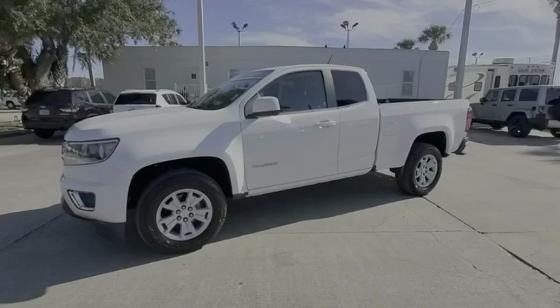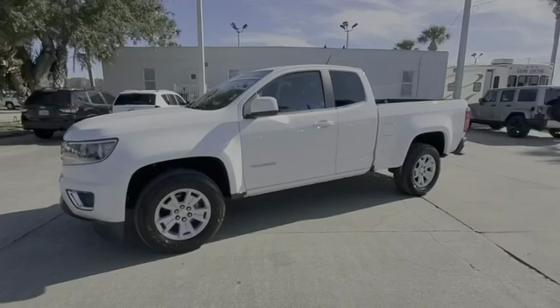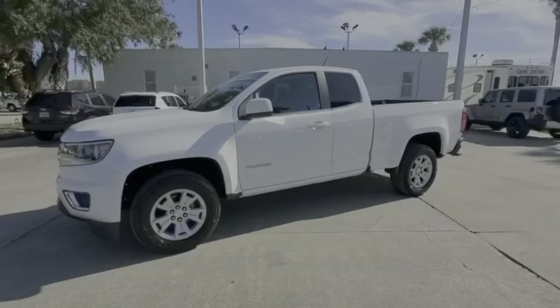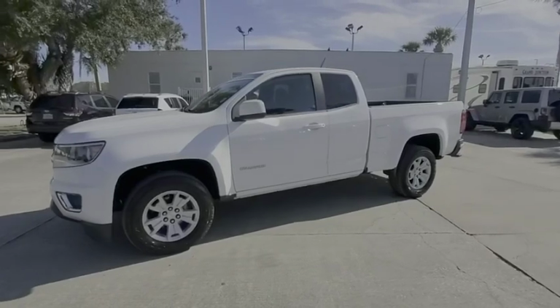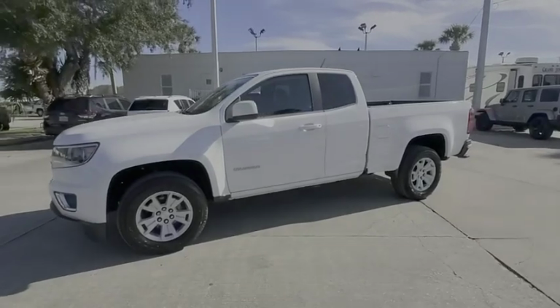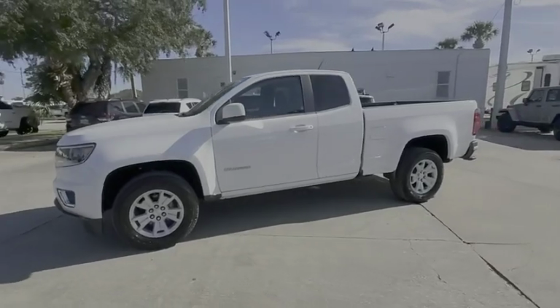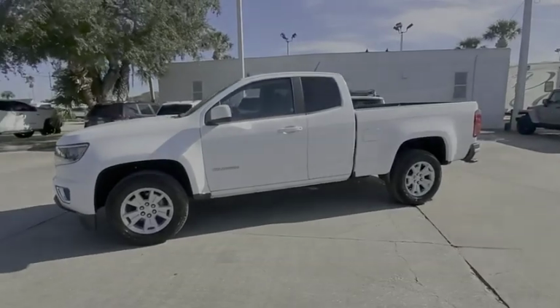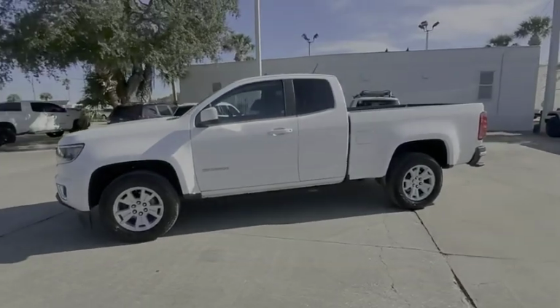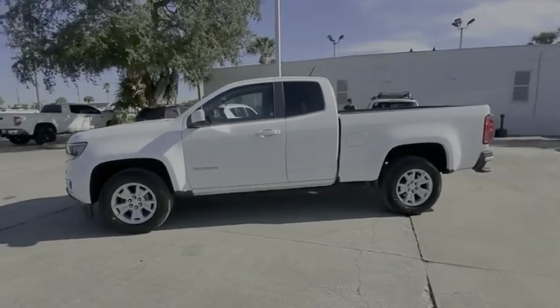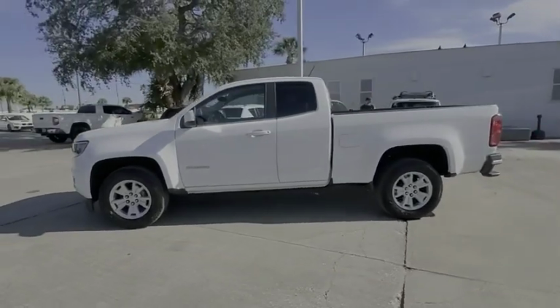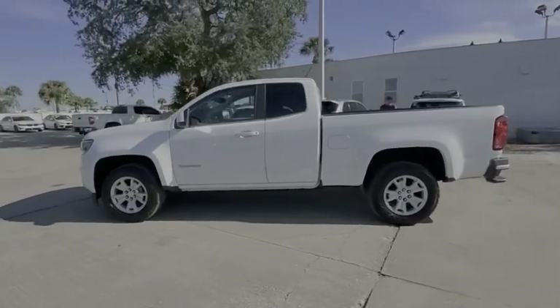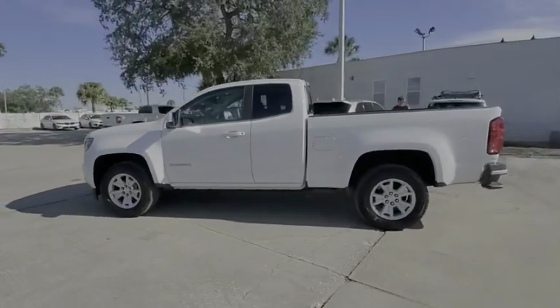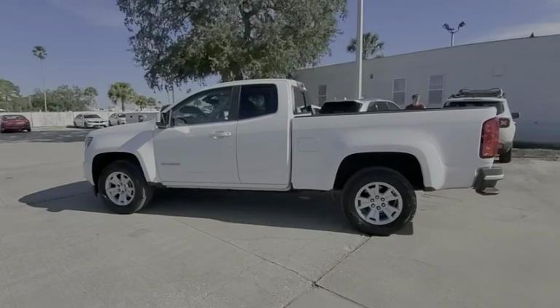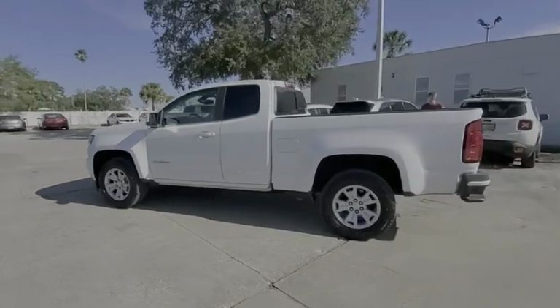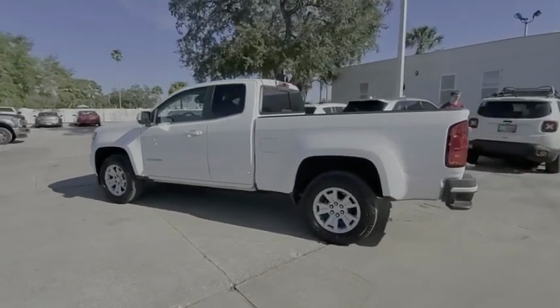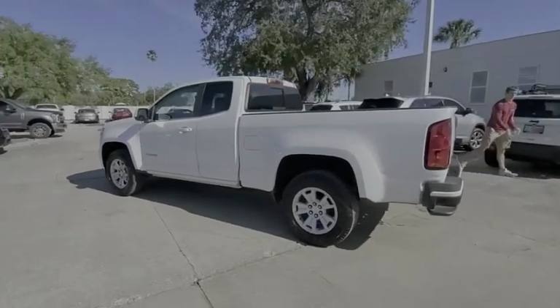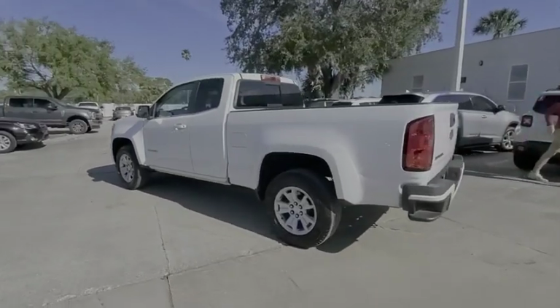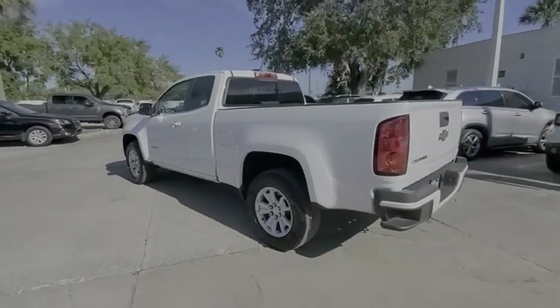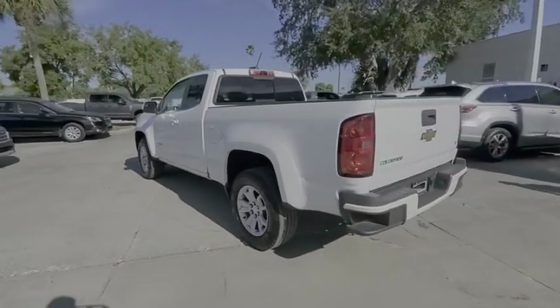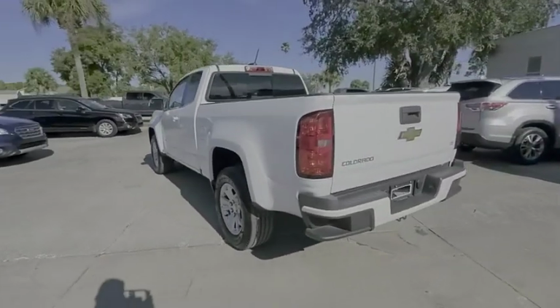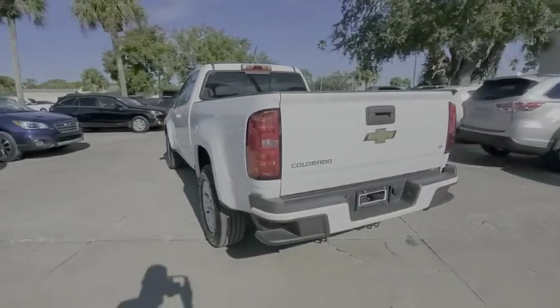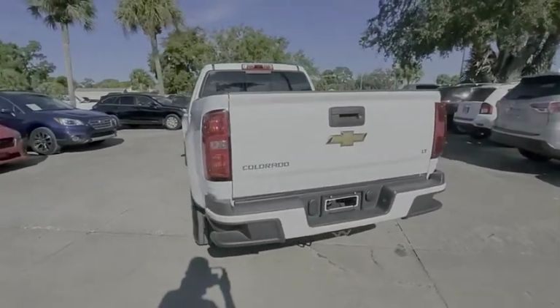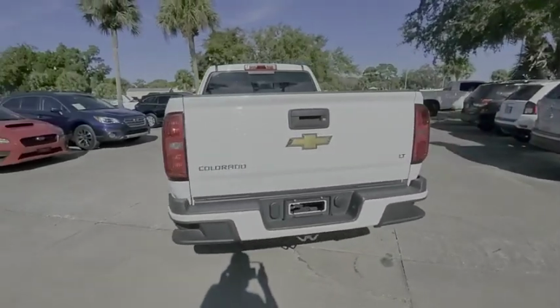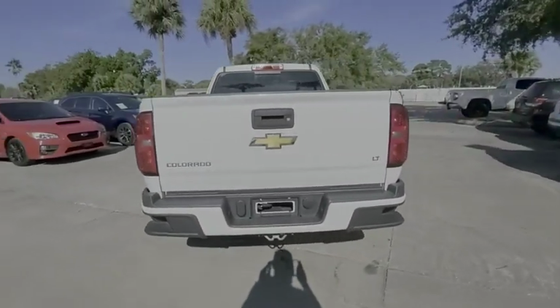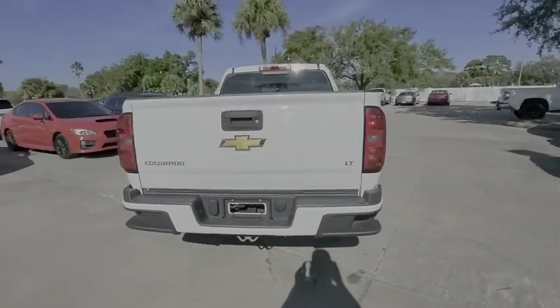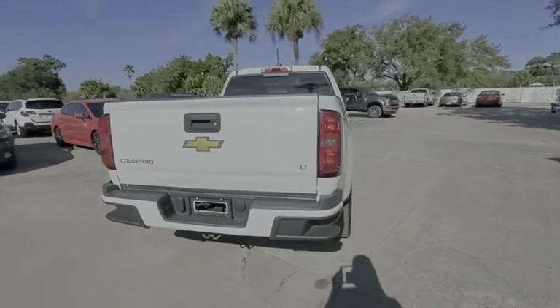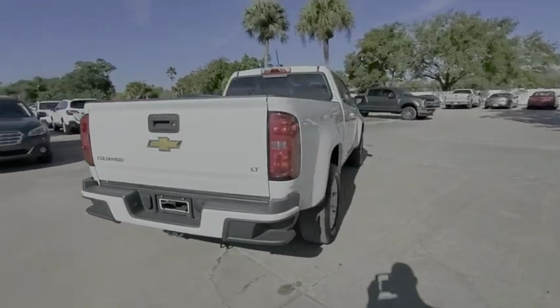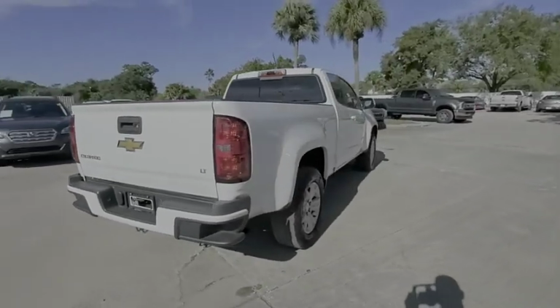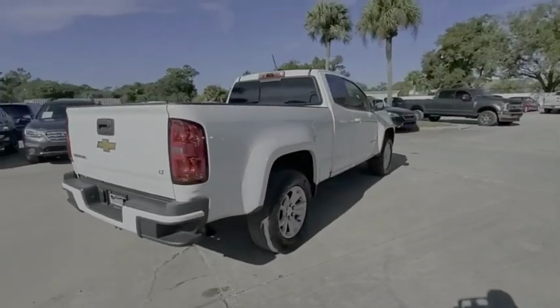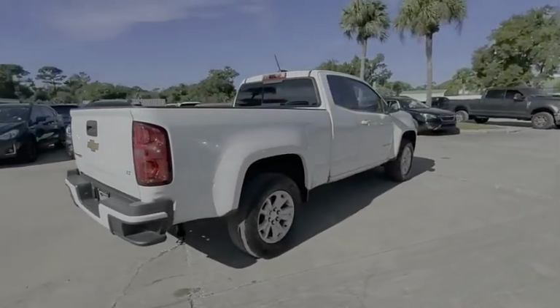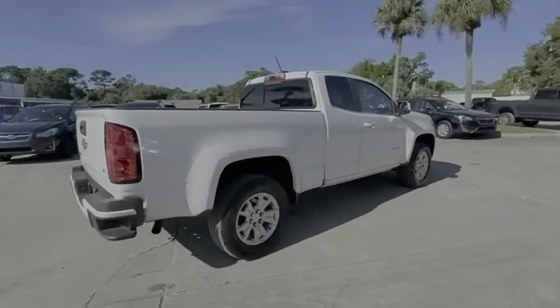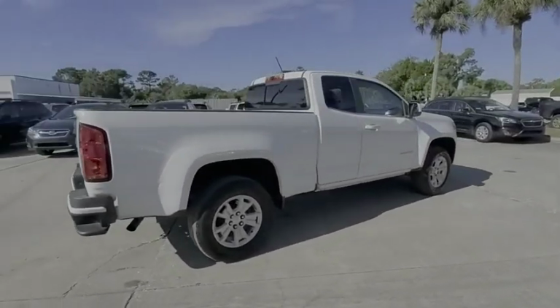You are going to love the 2016 Colorado. Great hauling capability, powerful, rugged, and a great Chevy price. Colorado is it and is priced below $20,000.